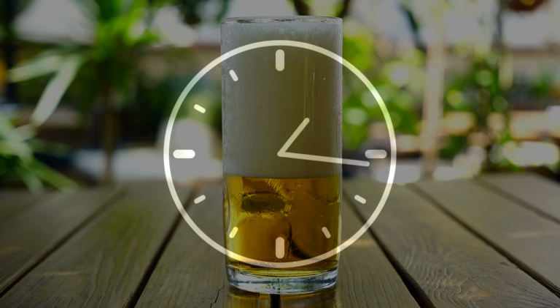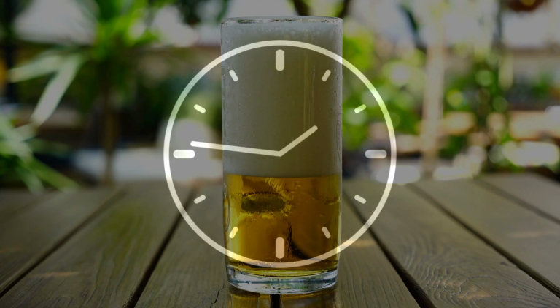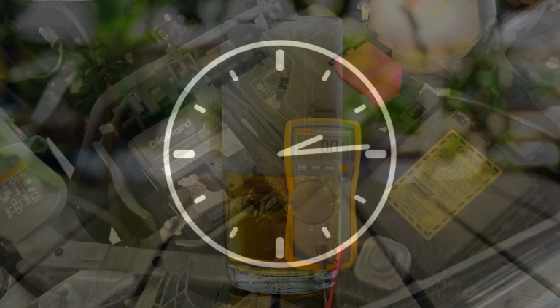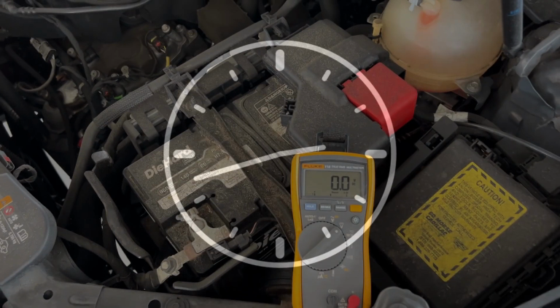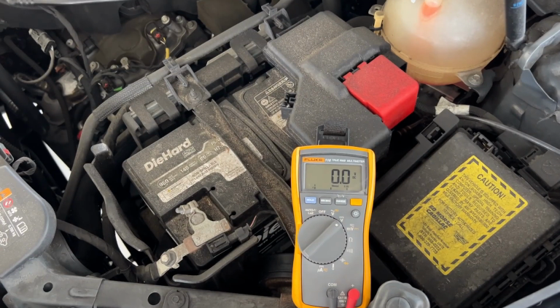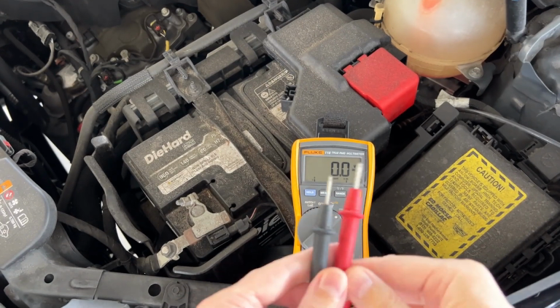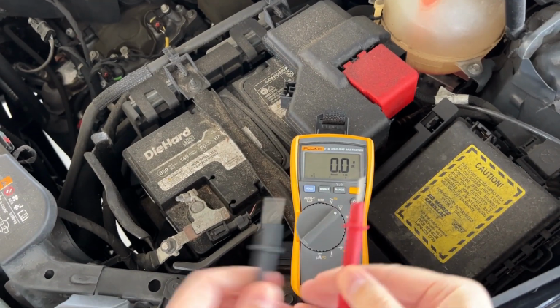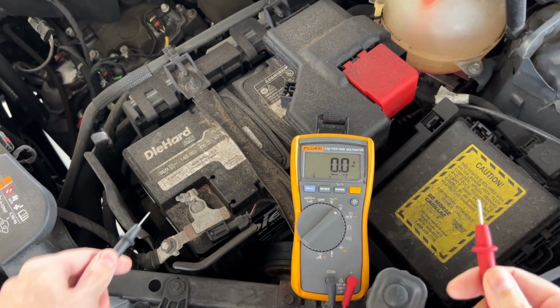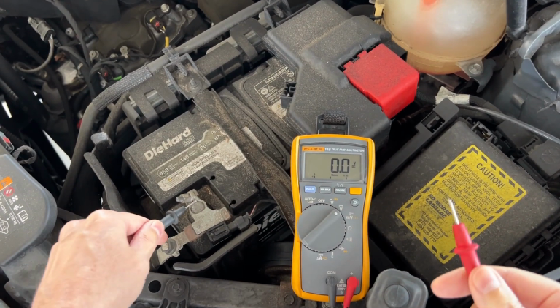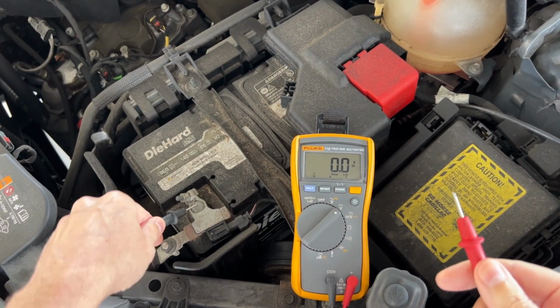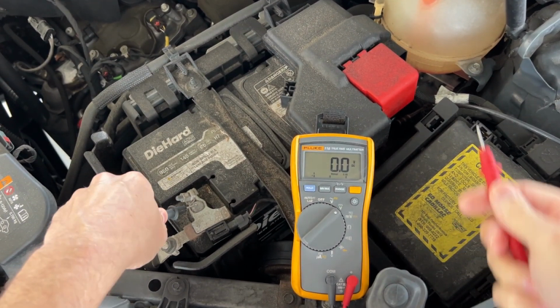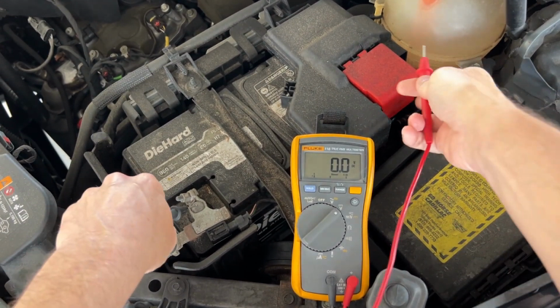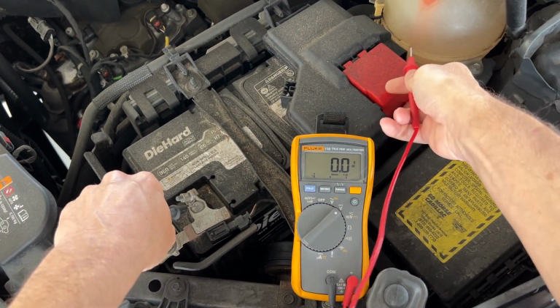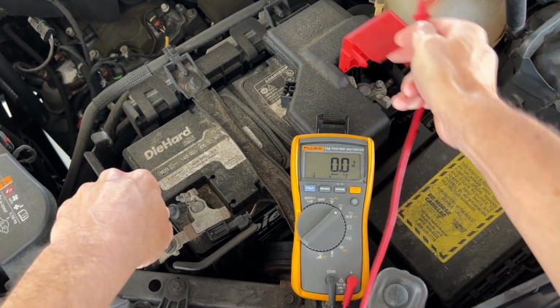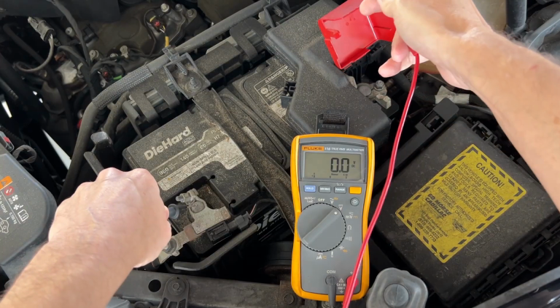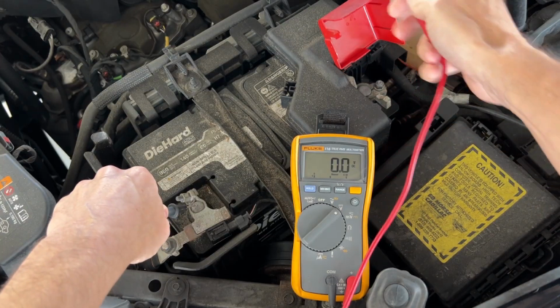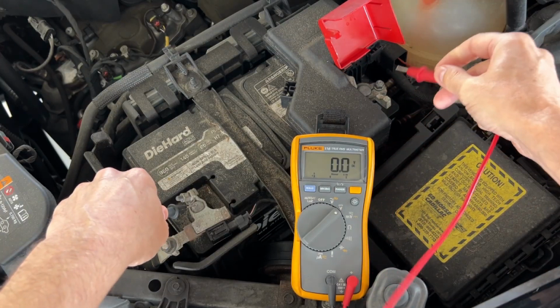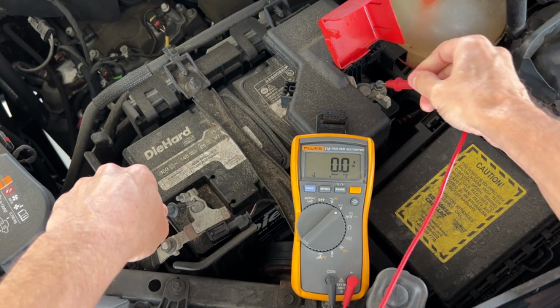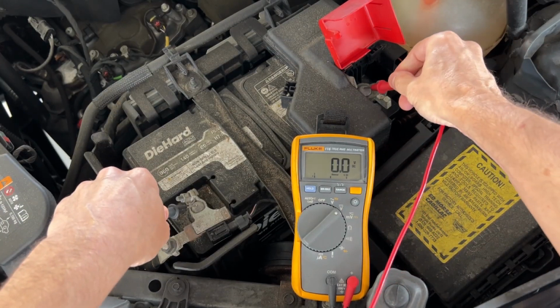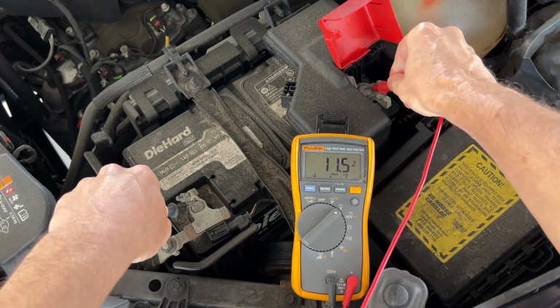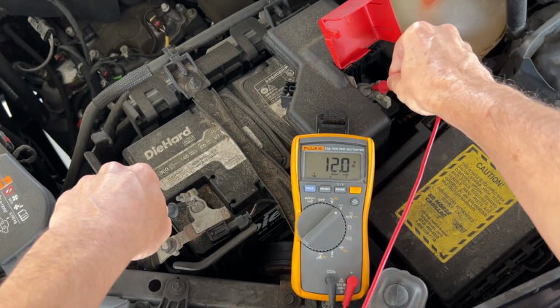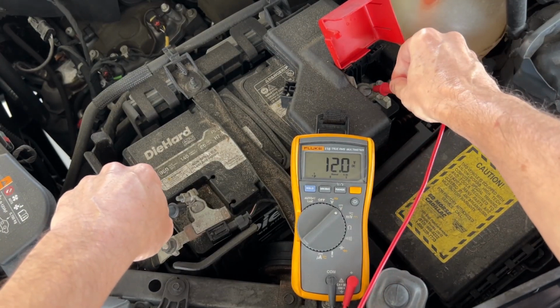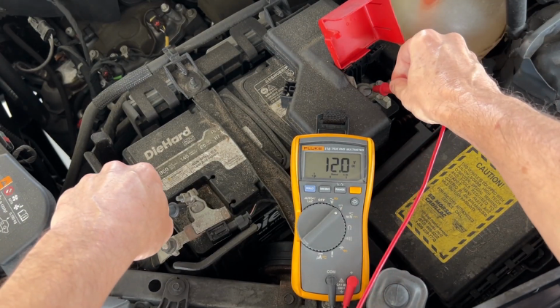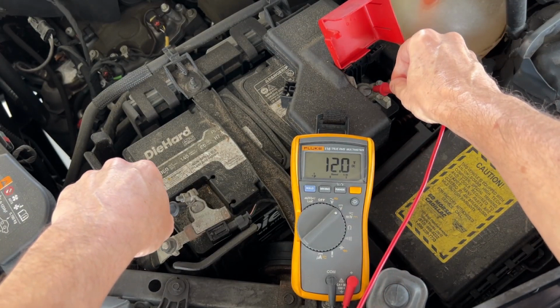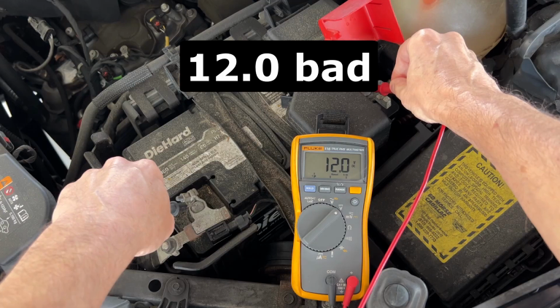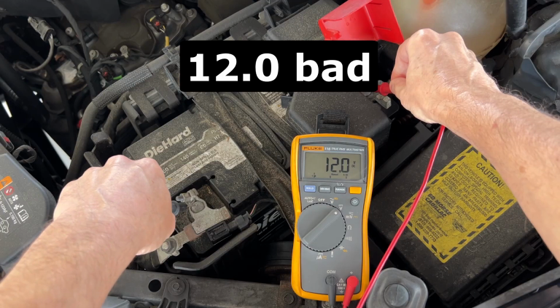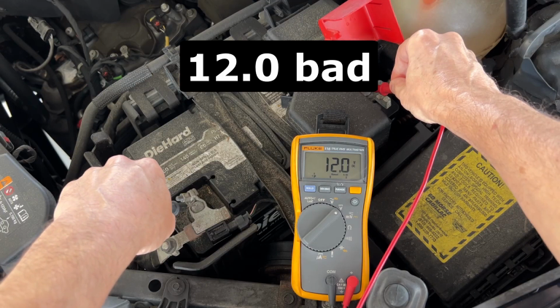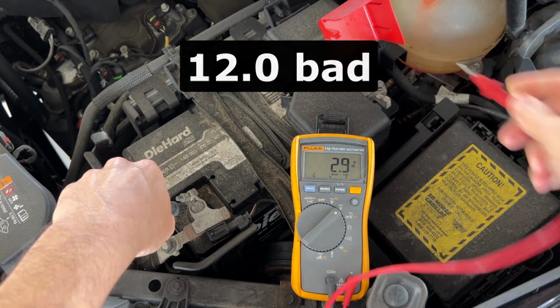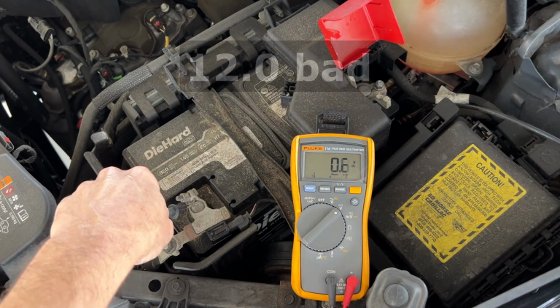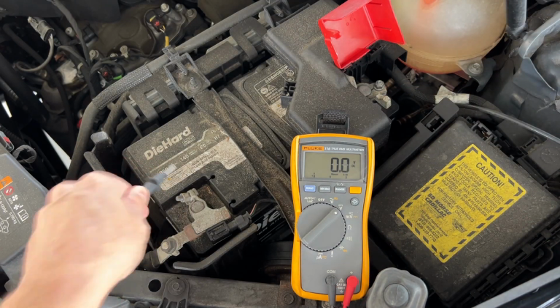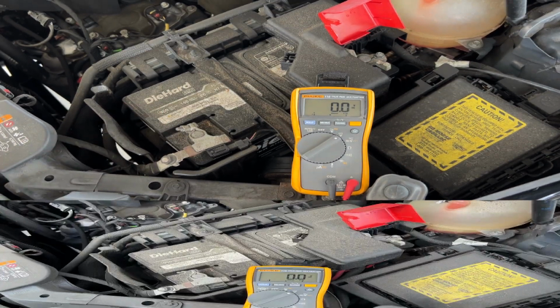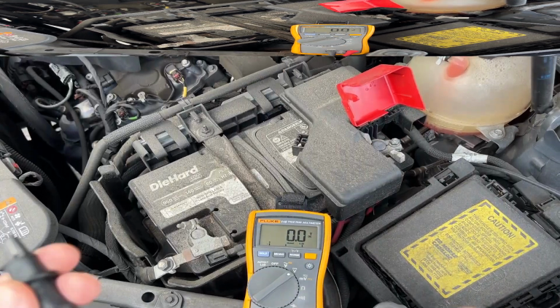So I've waited overnight to see what kind of voltage I get early in the morning. Always put your black lead on the negative terminal first to prevent sparking — it's much safer that way. And this morning I got 12 volts flat, and that's pretty bad.